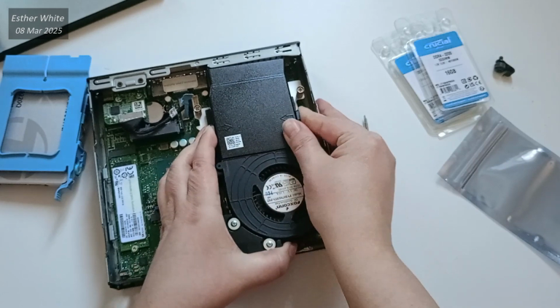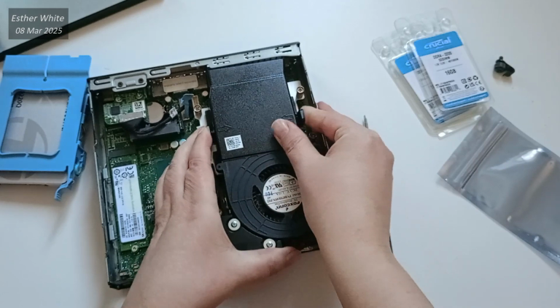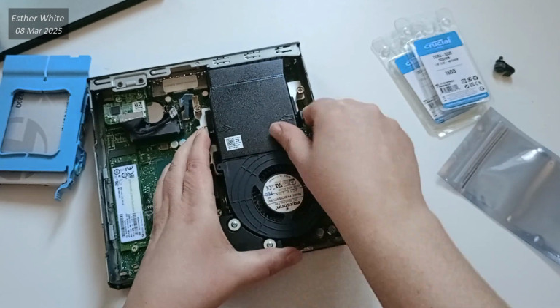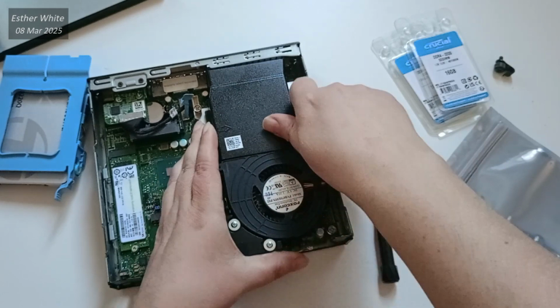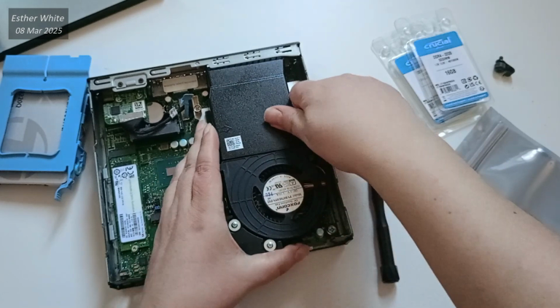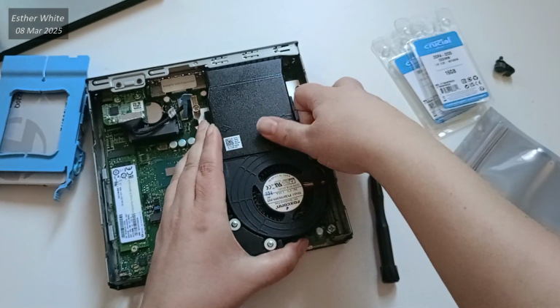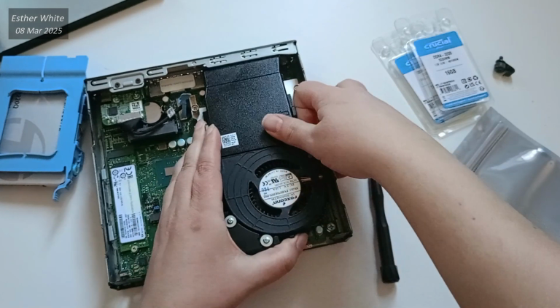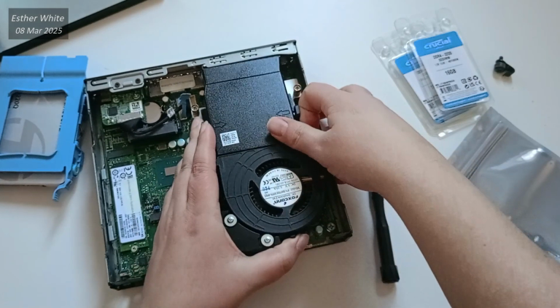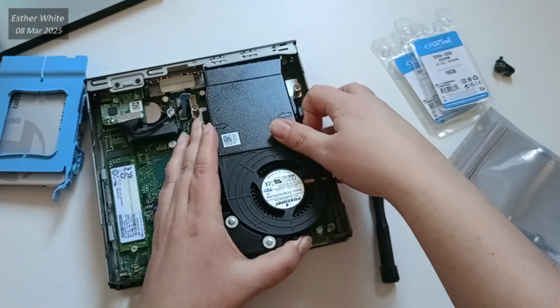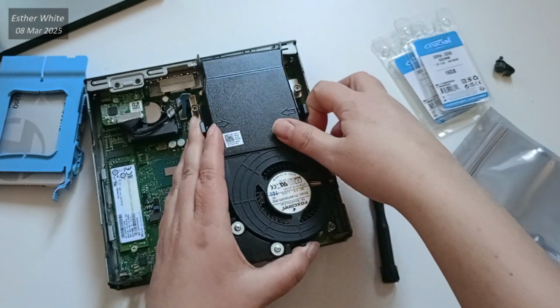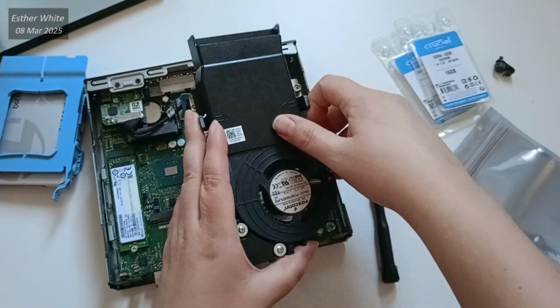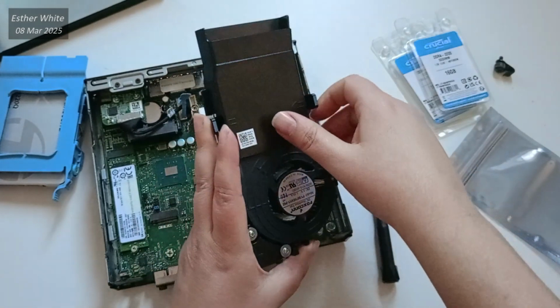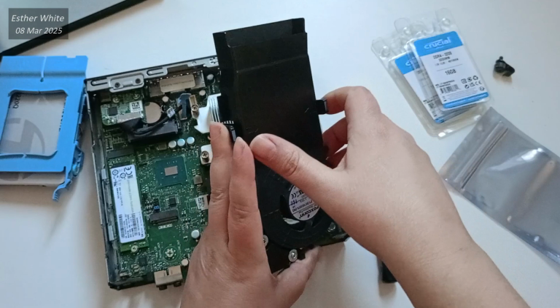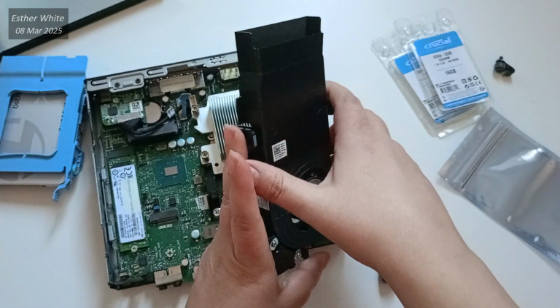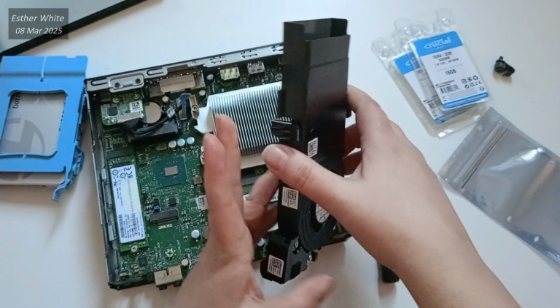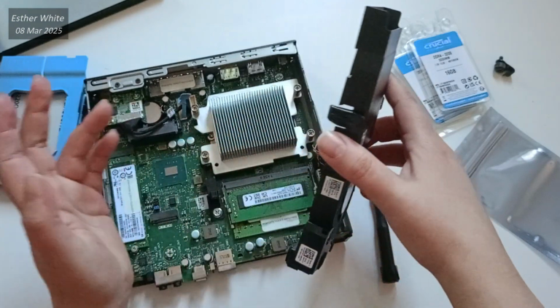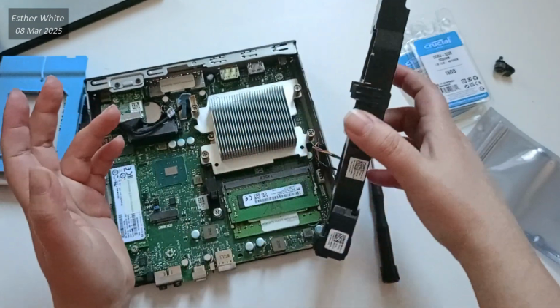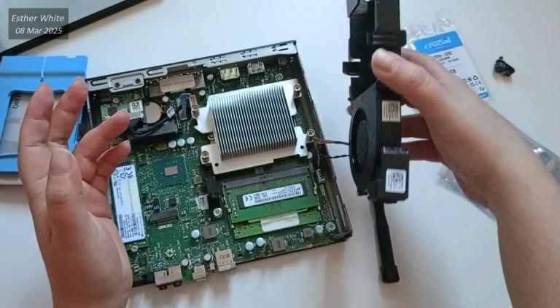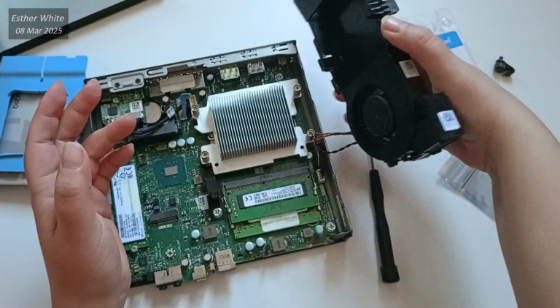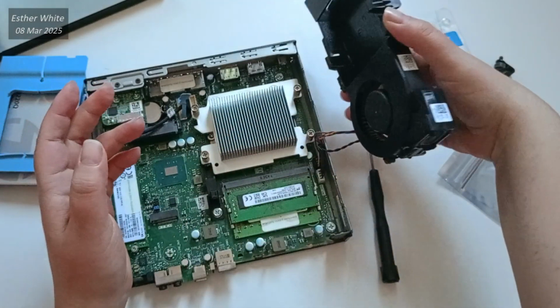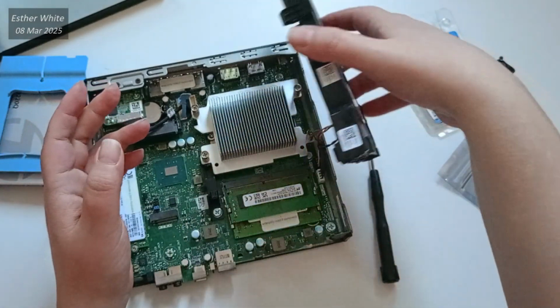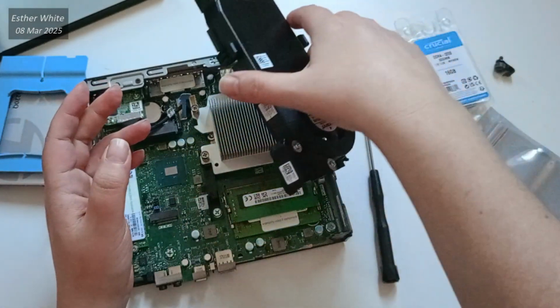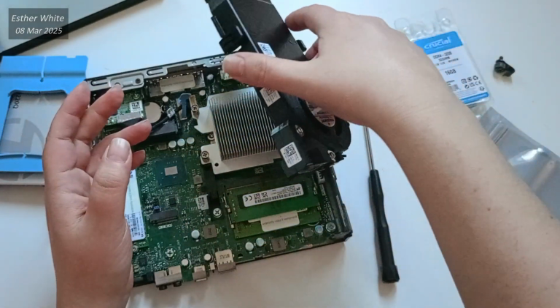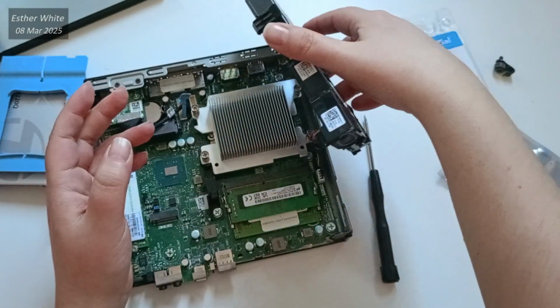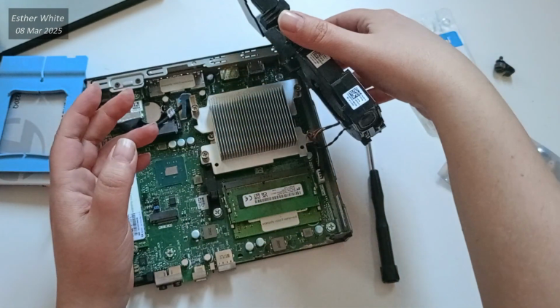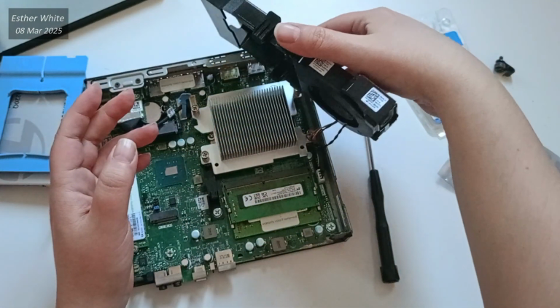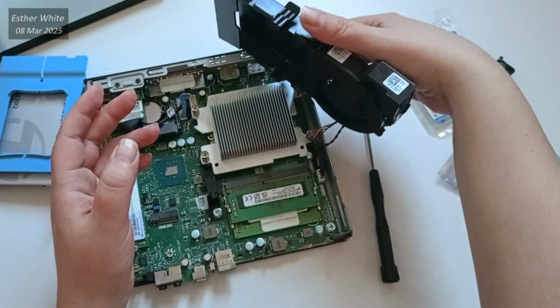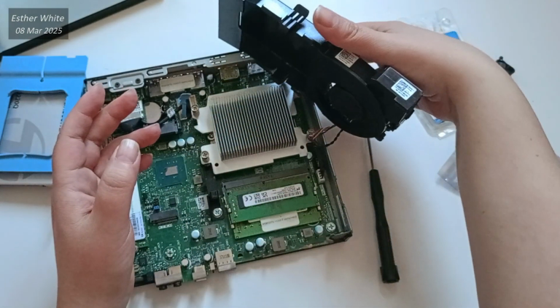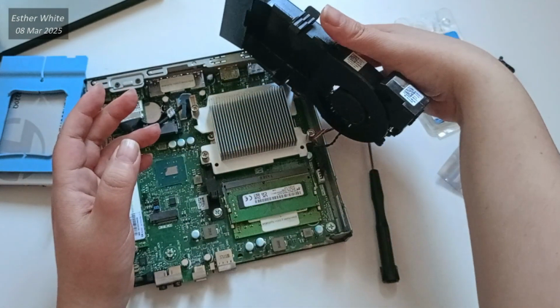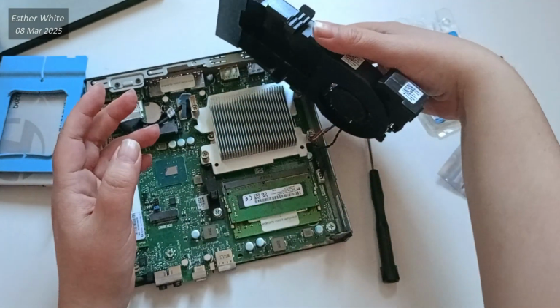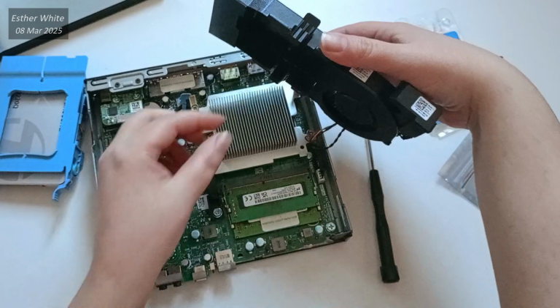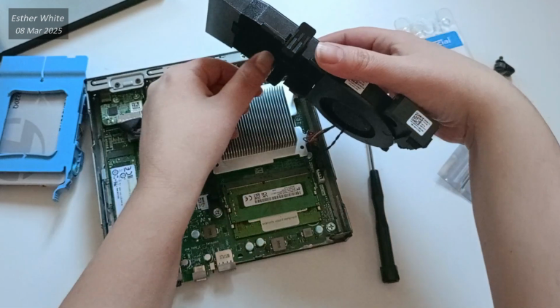Next, I'm going to be moving the cooling fan slightly out of the way. Instead of disconnecting it completely, I just place it to the side so I can reach the RAM cards.